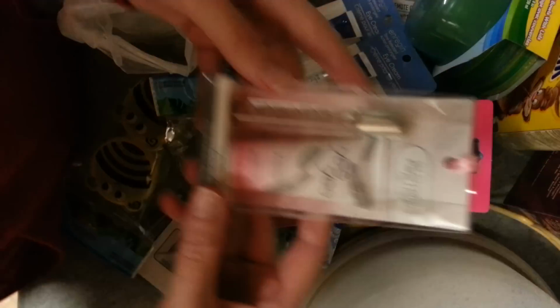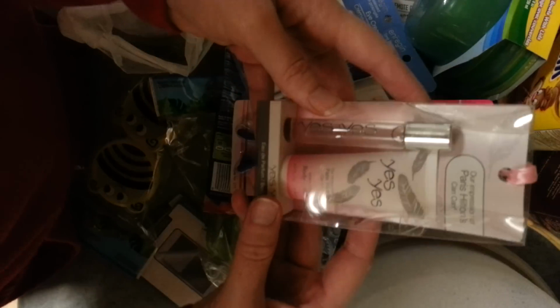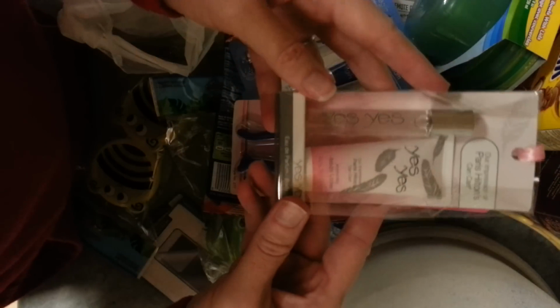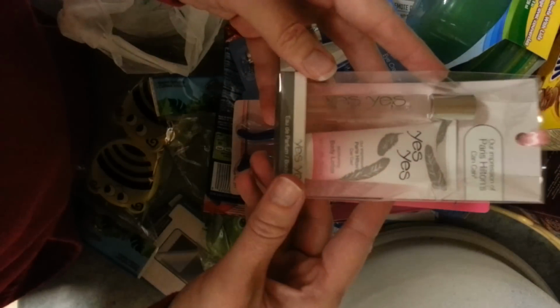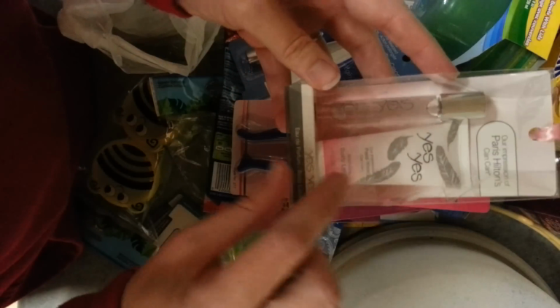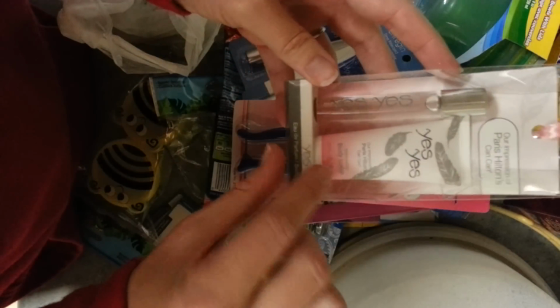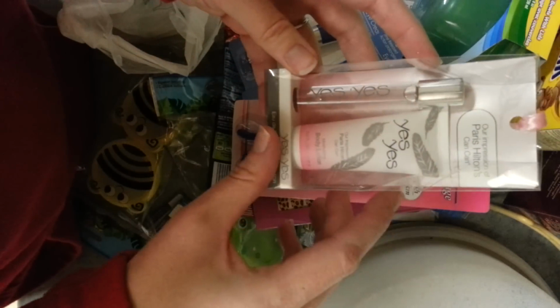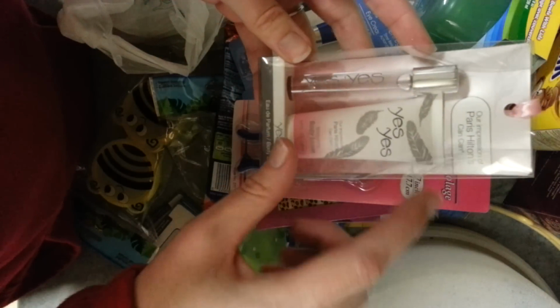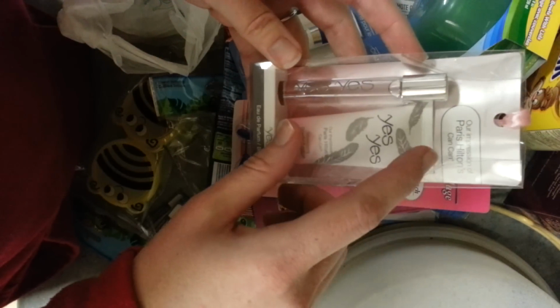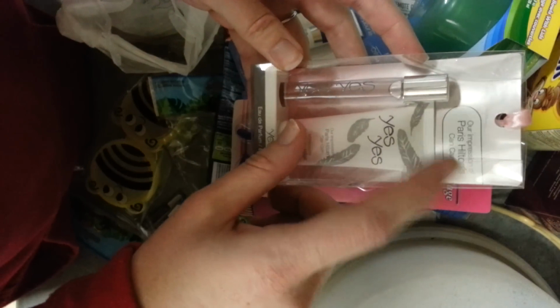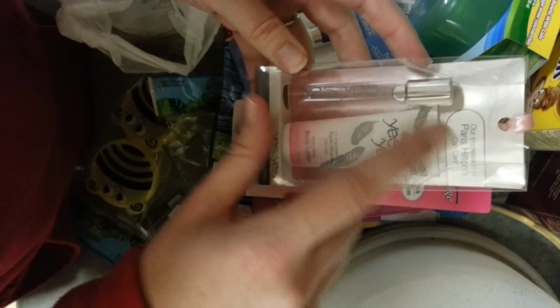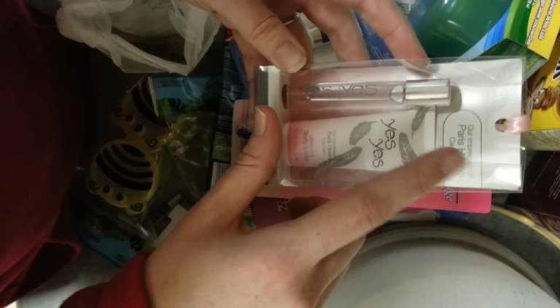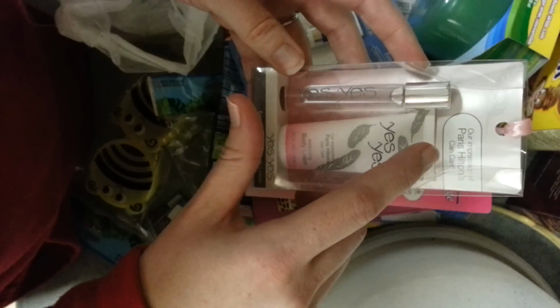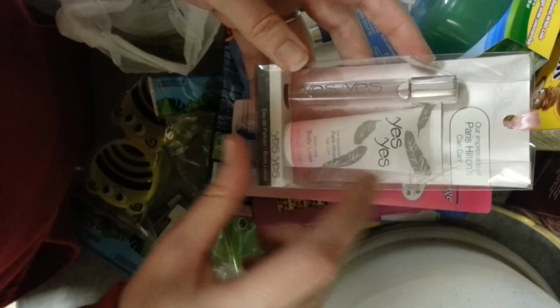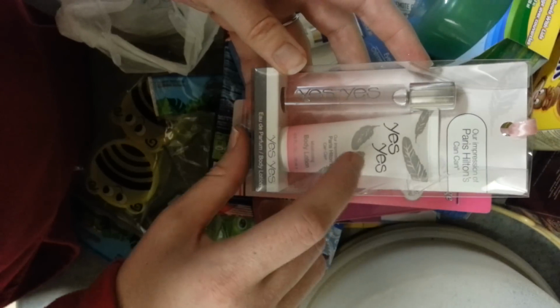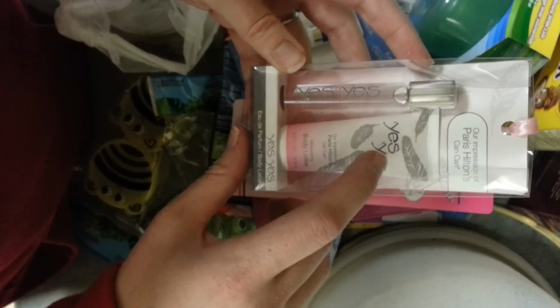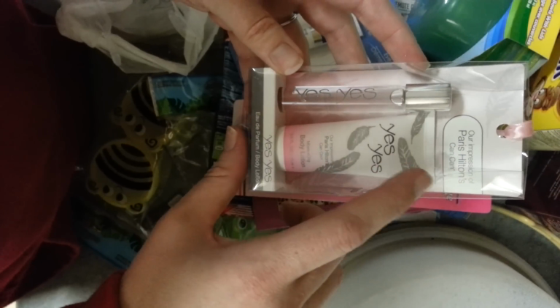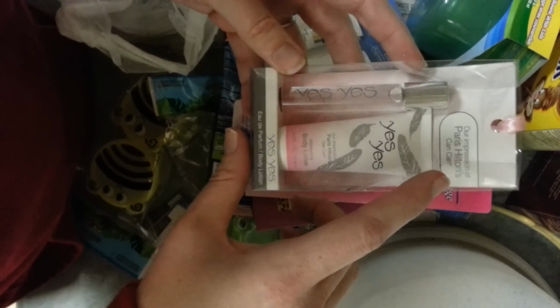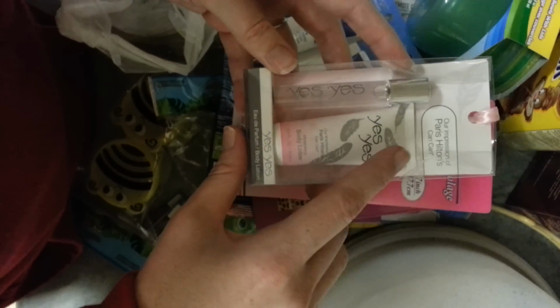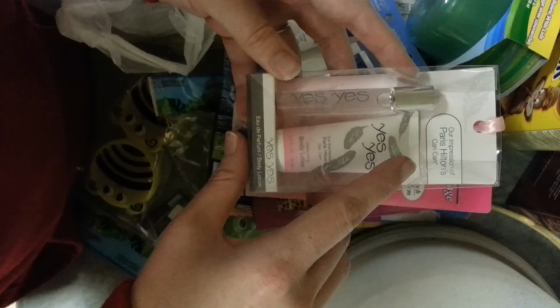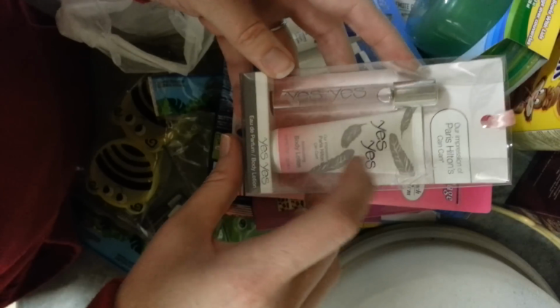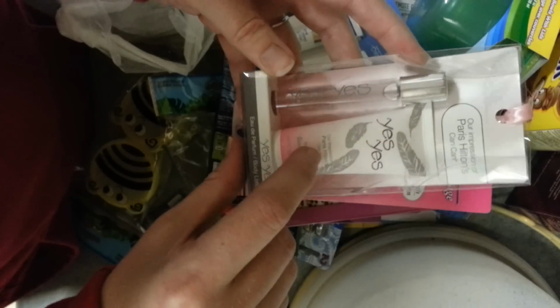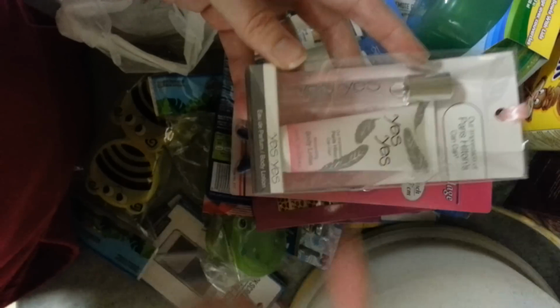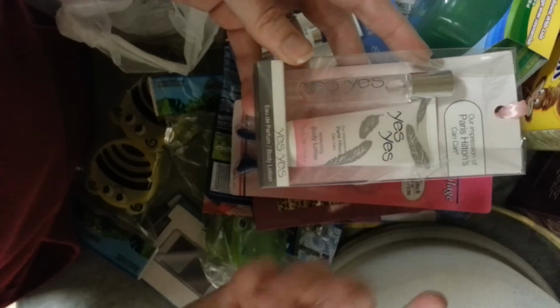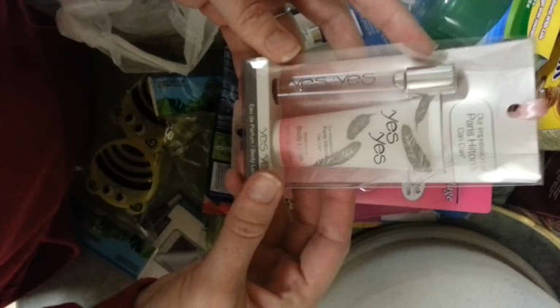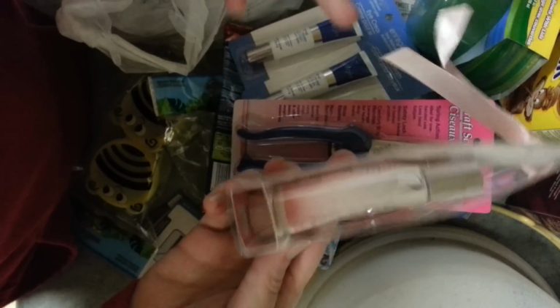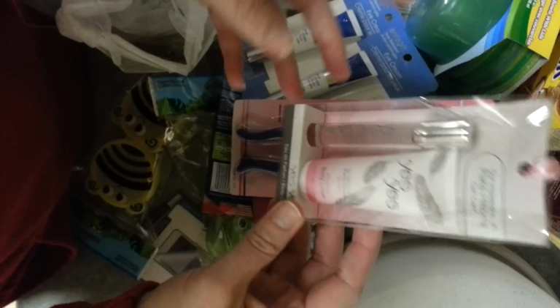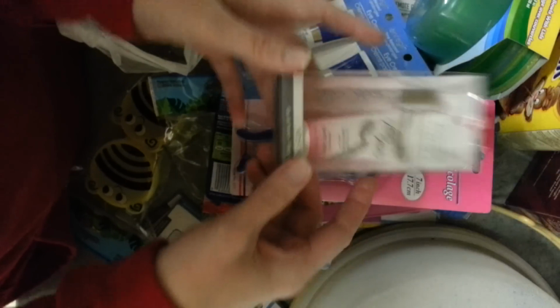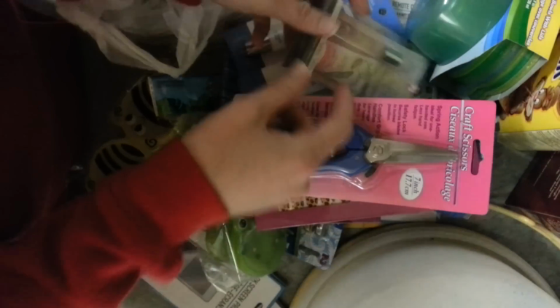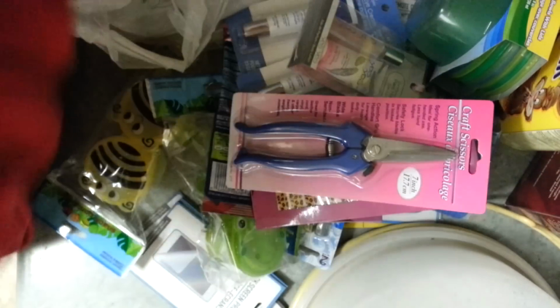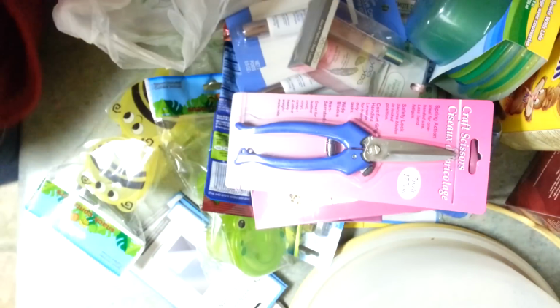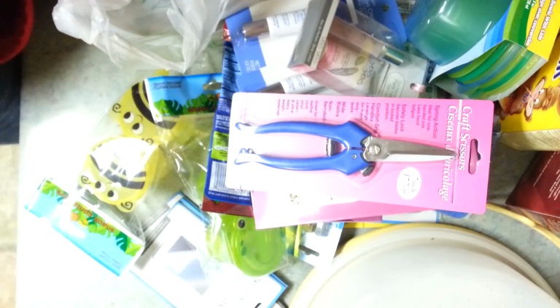I got this for my daughter — it's a perfume and lotion. It's a comparison to Paris Hilton's Can Can, and this one is just called Yes, Yes. It smells good.